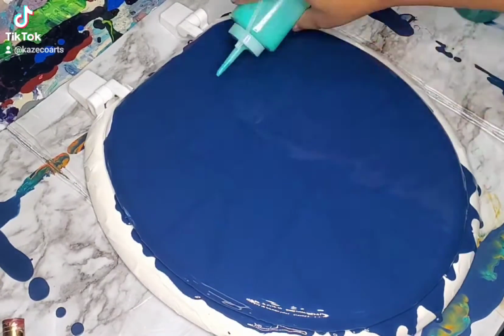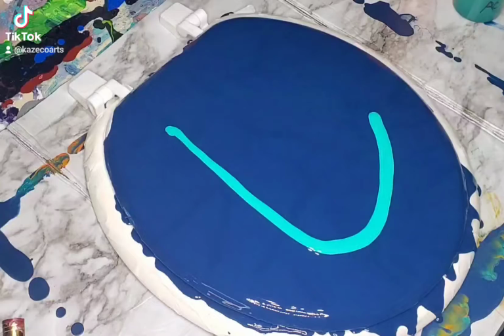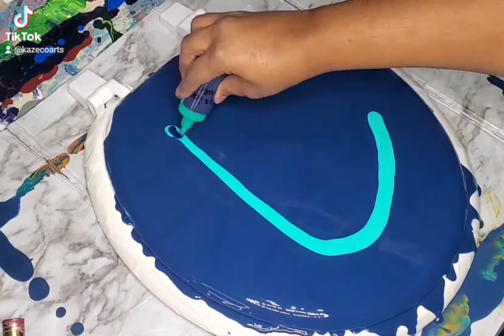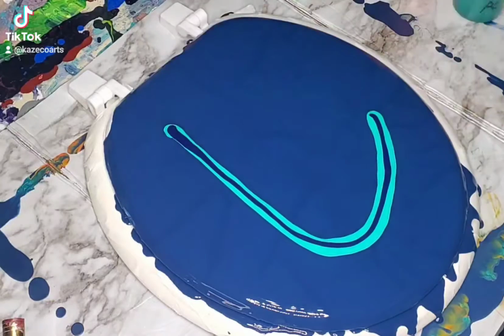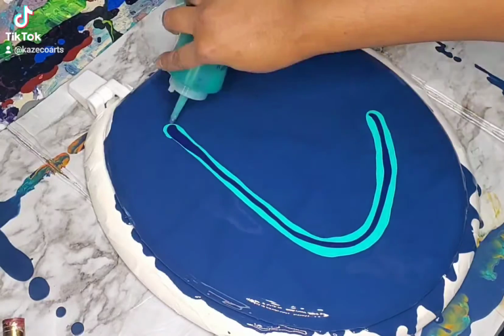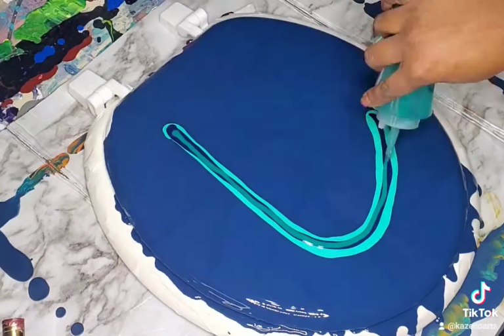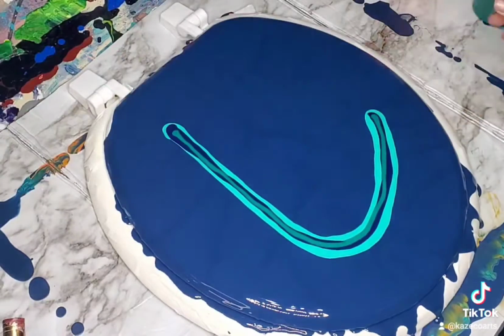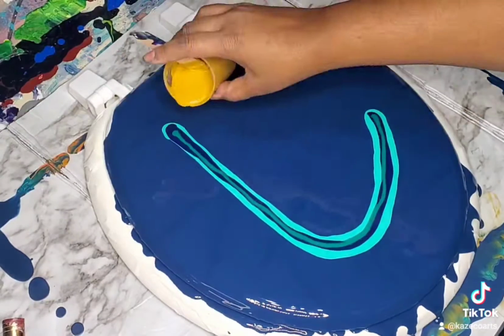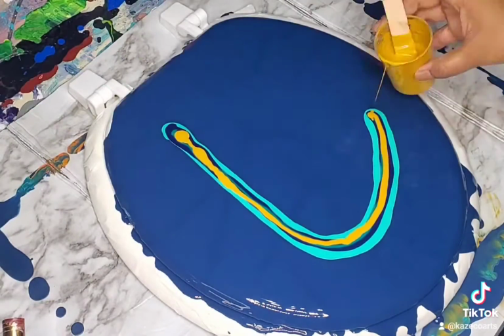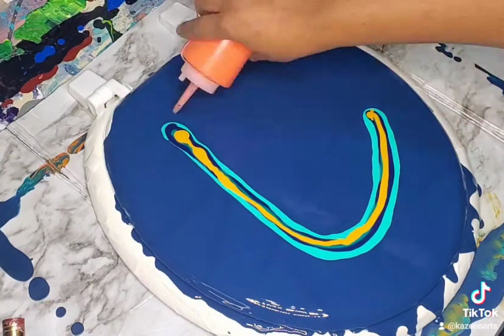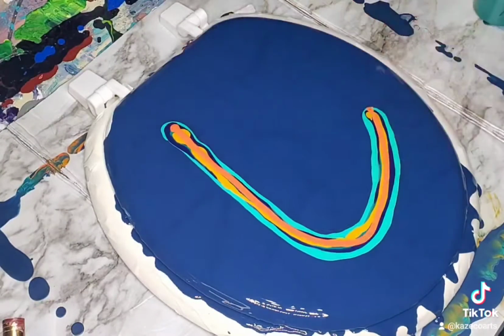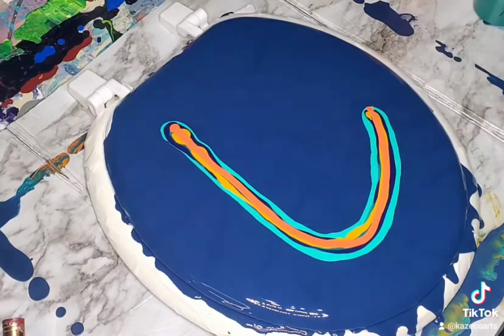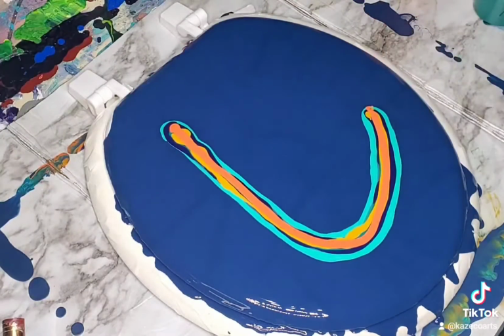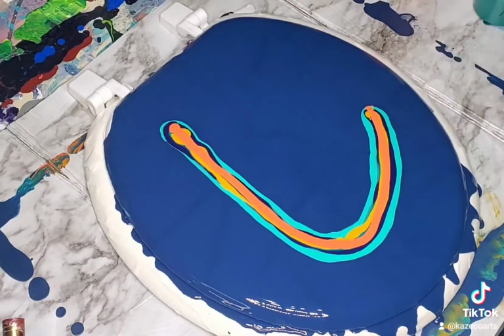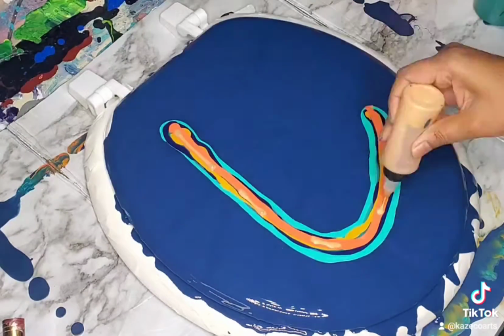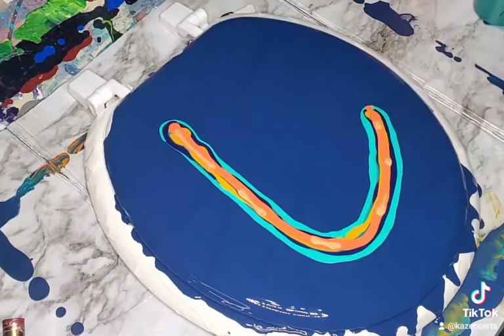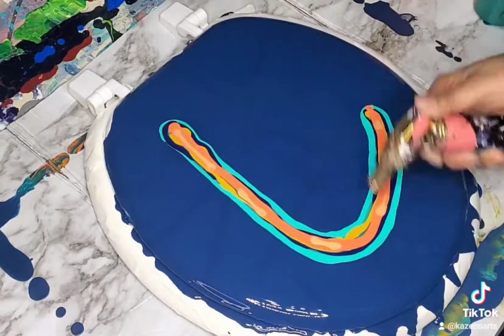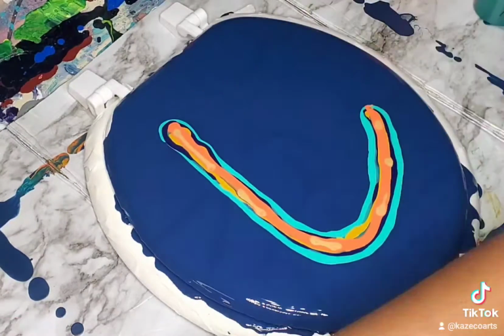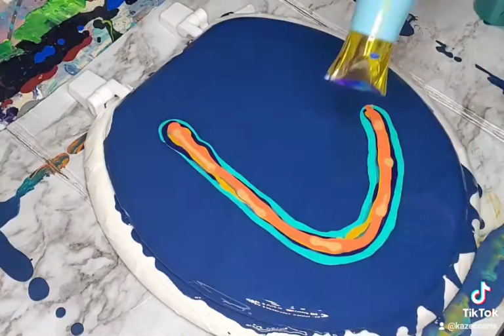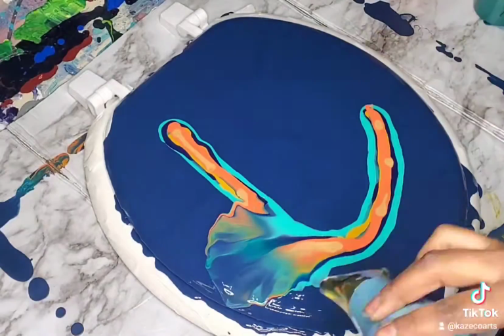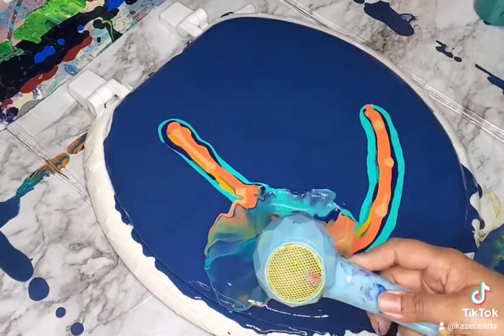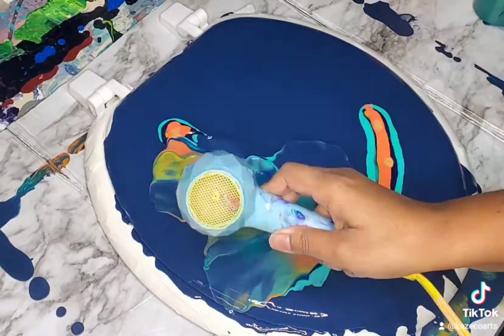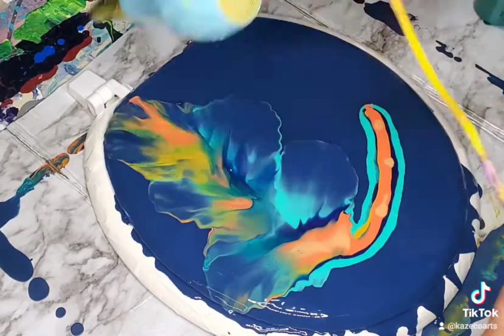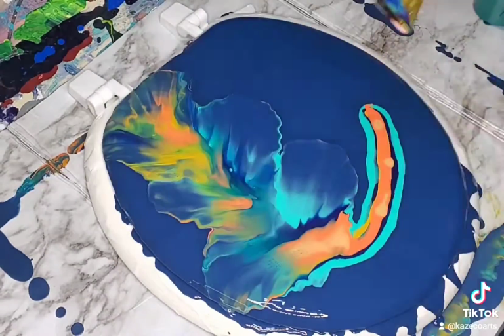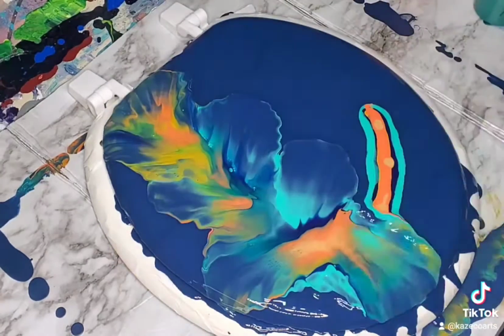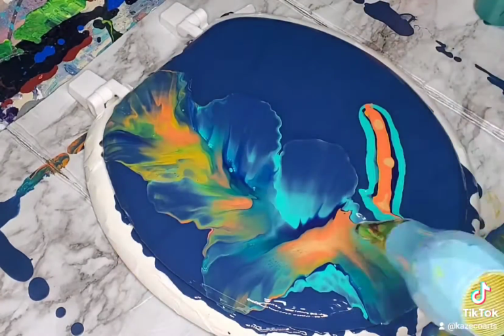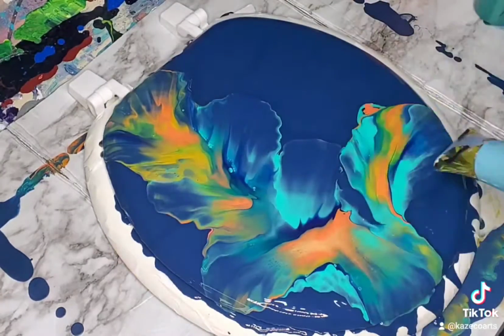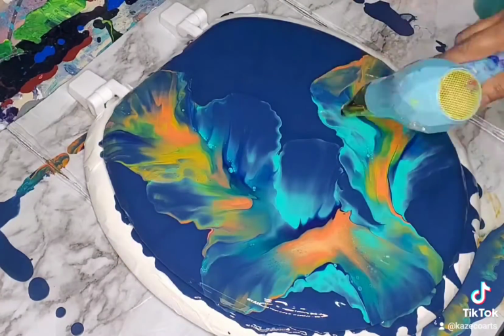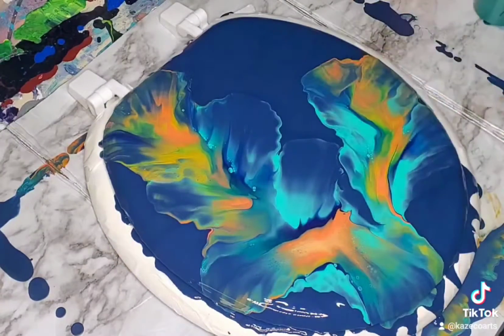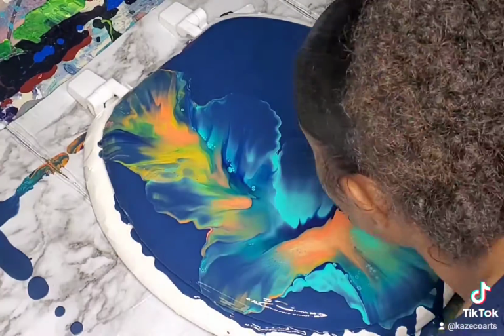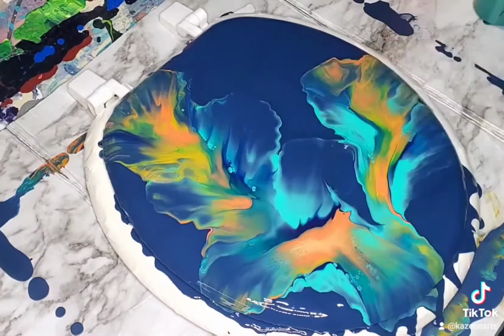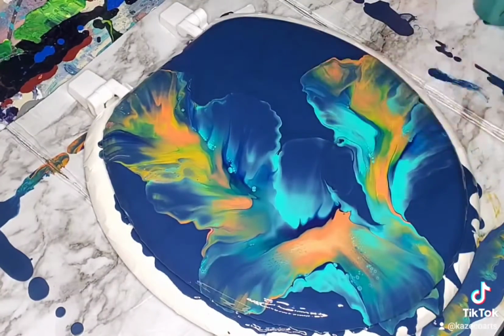I lay out my paint on — all the colors I want. Then go ahead and pop them again and blow that paint out, pop them out all over the toilet seat.